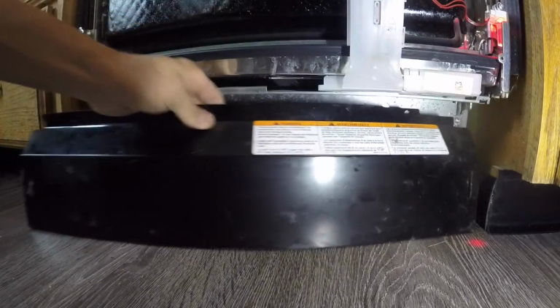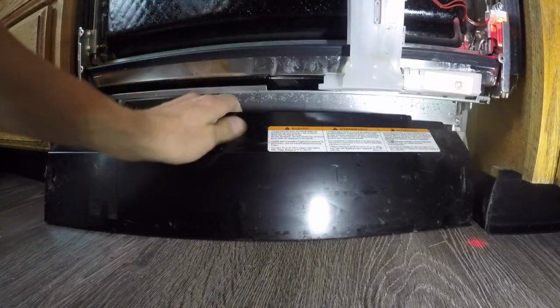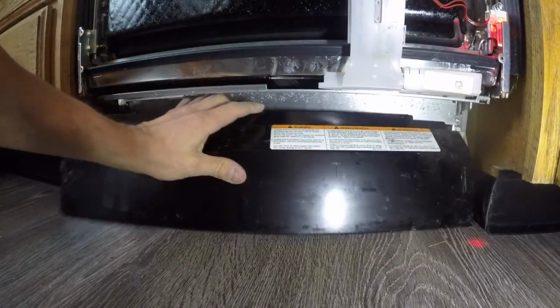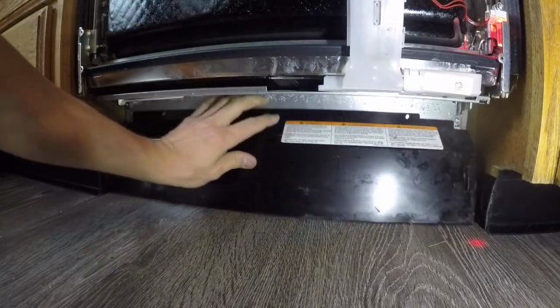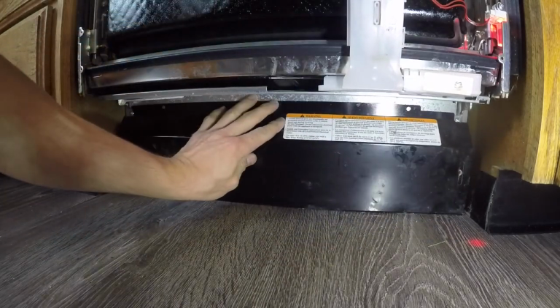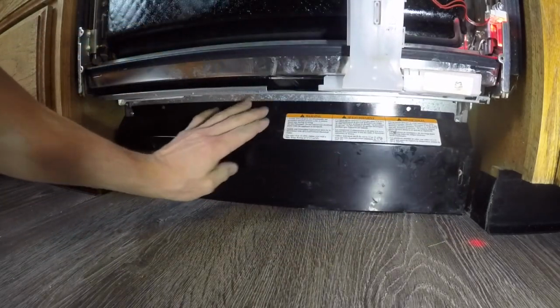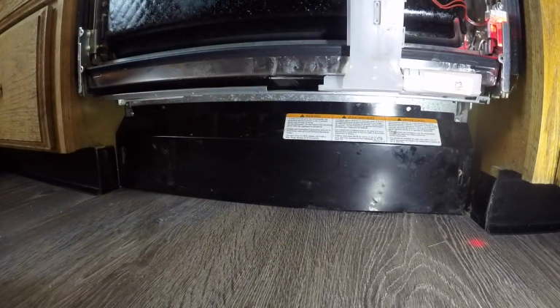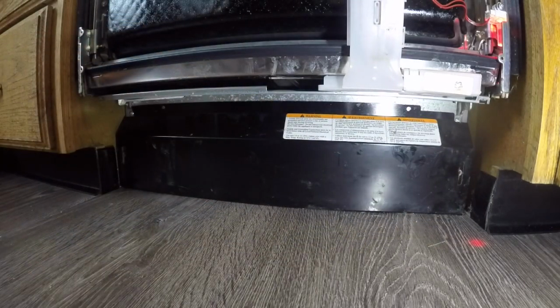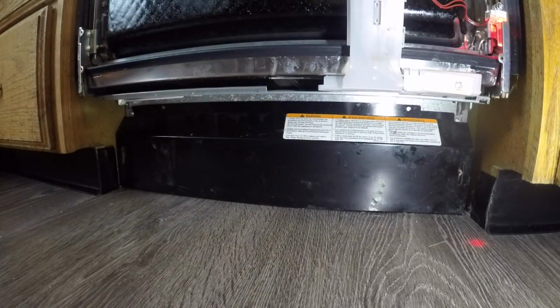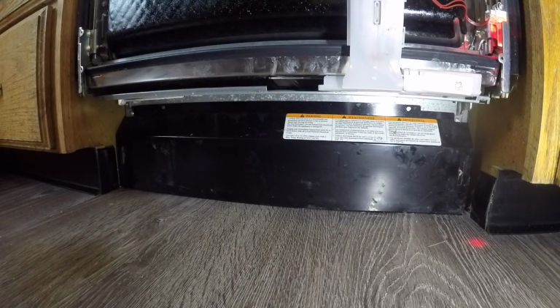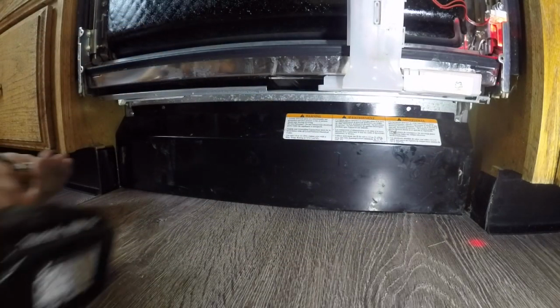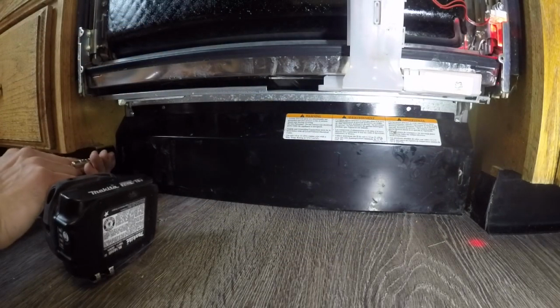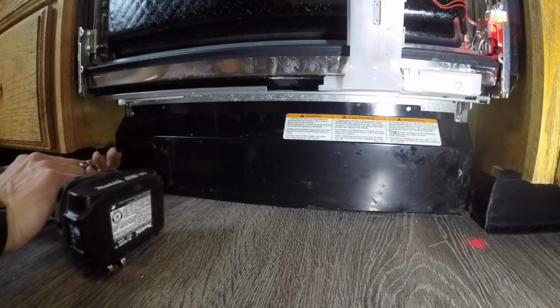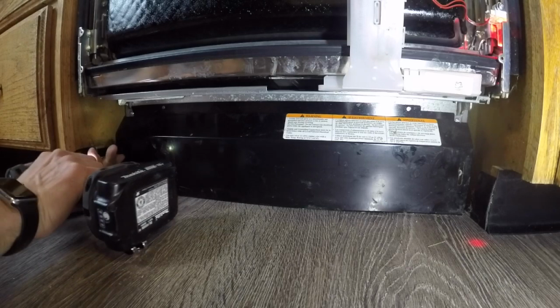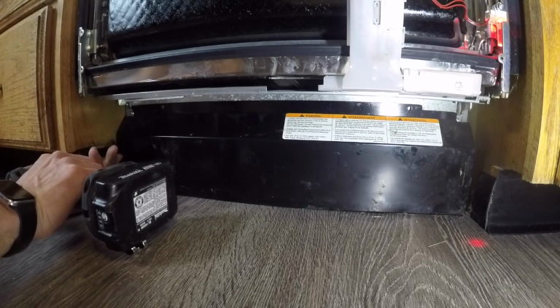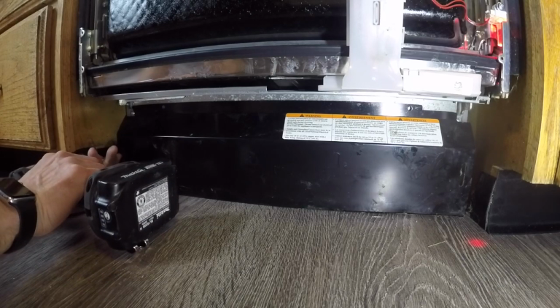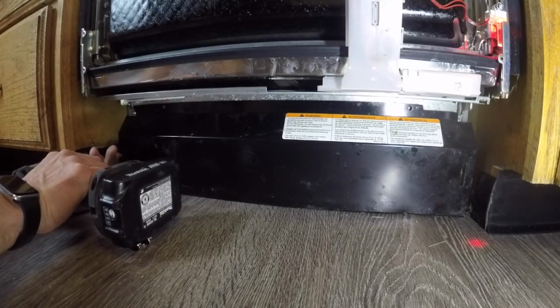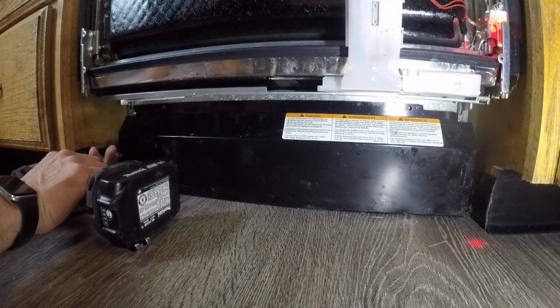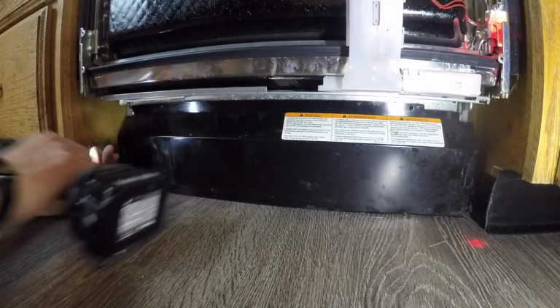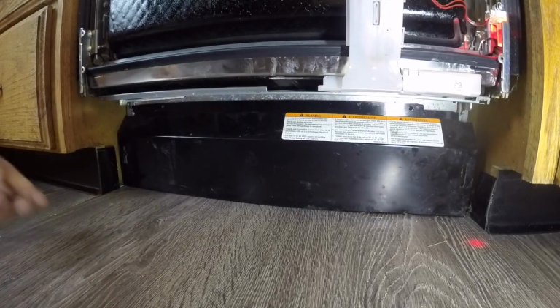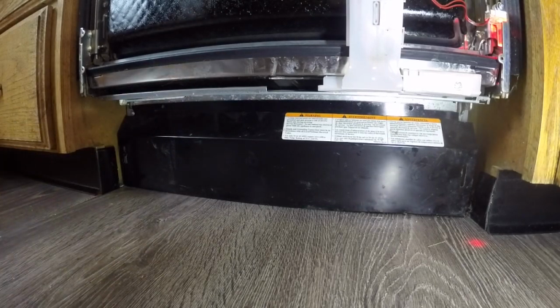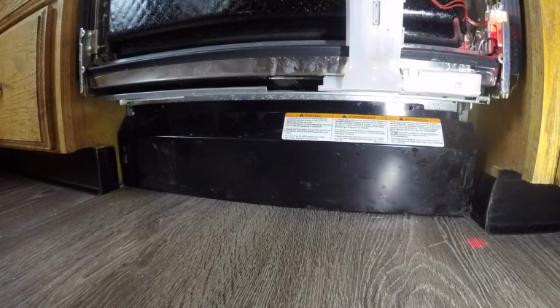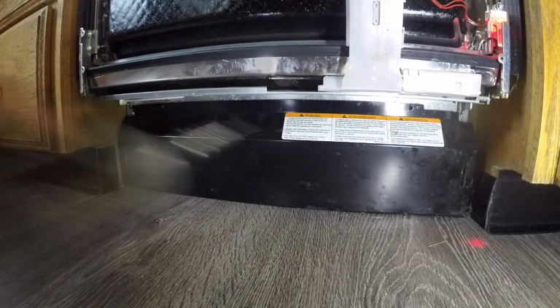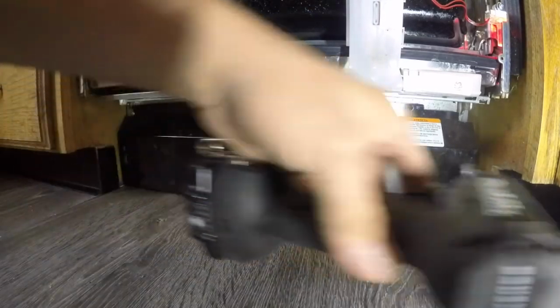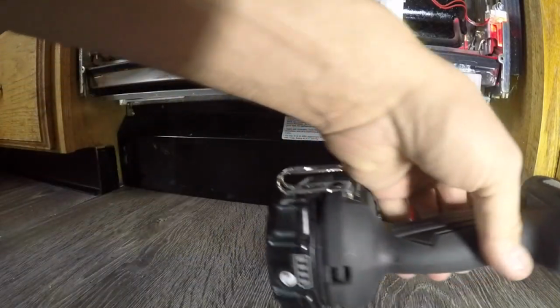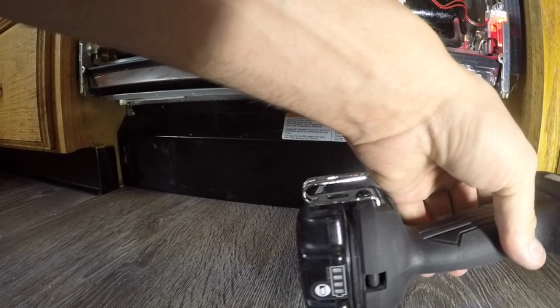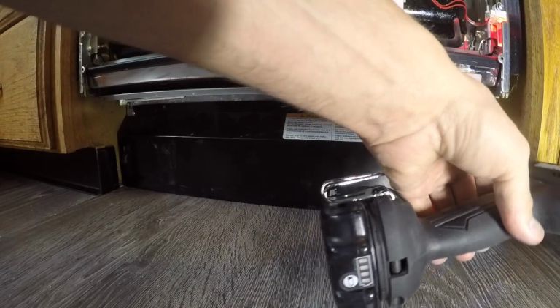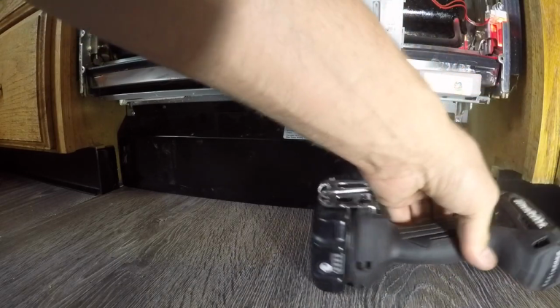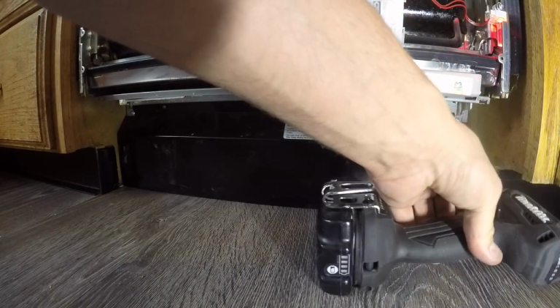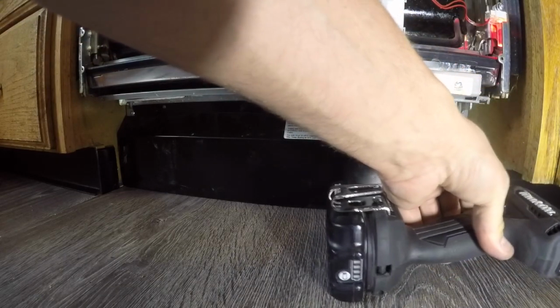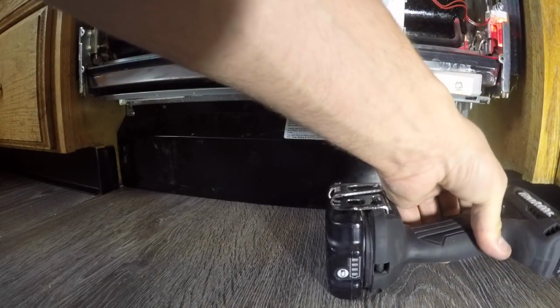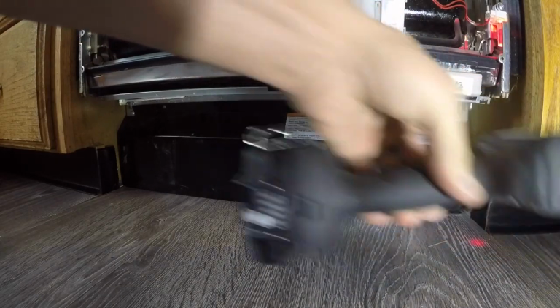We're going to put the toe kick on. We didn't take the toe kick off ourselves because the customer already had it removed, so we didn't end up removing that. Two more T20 Torx screws to reattach the toe kick.